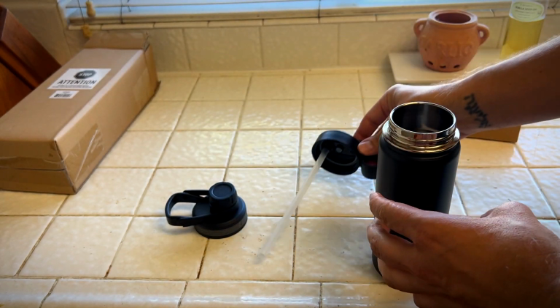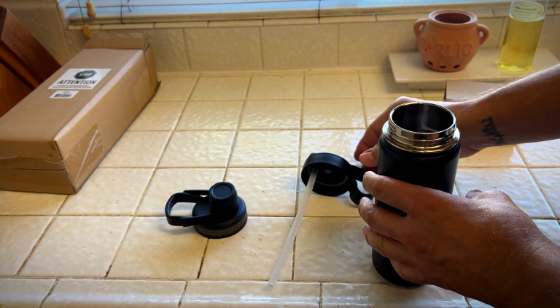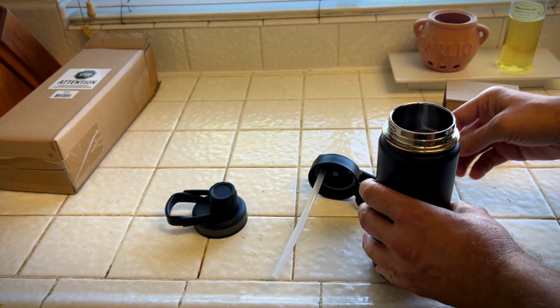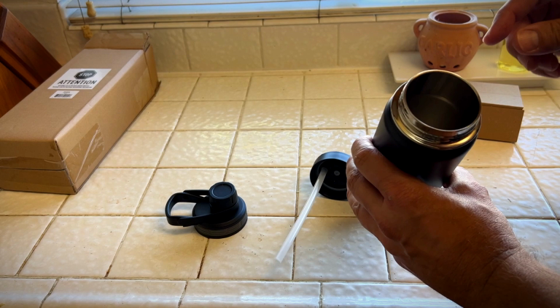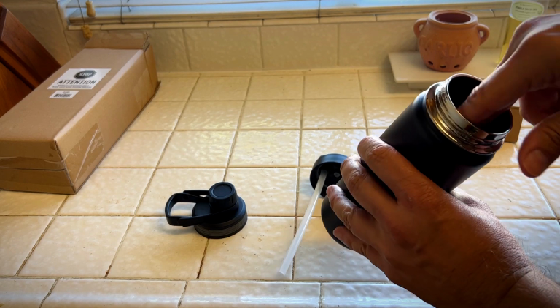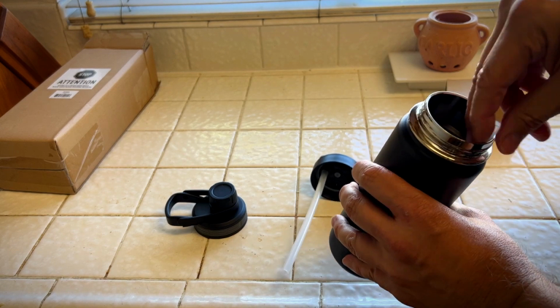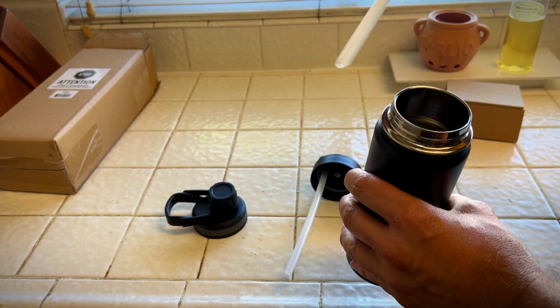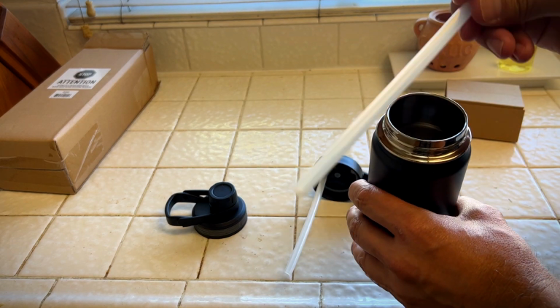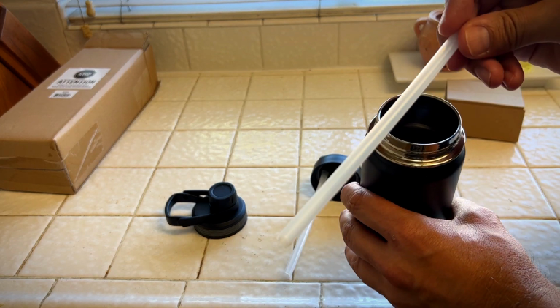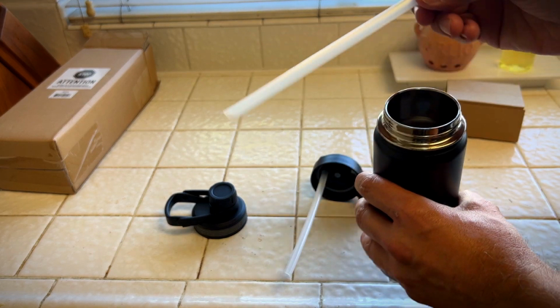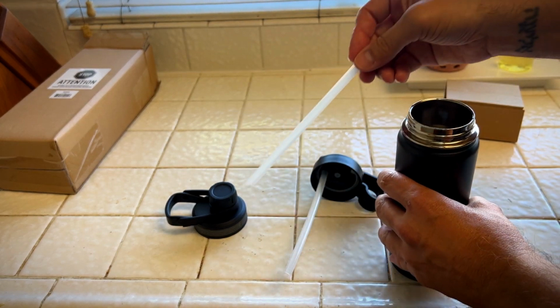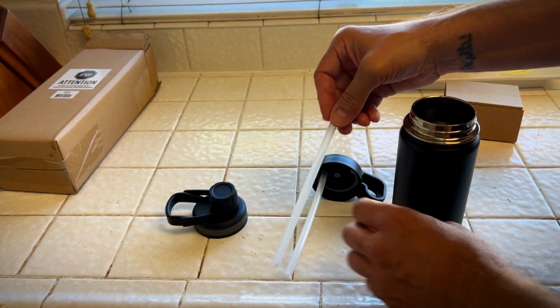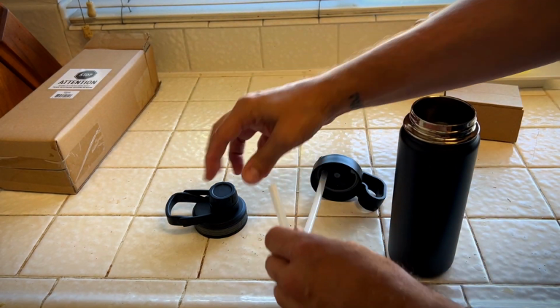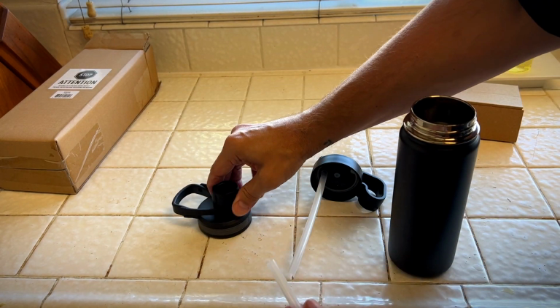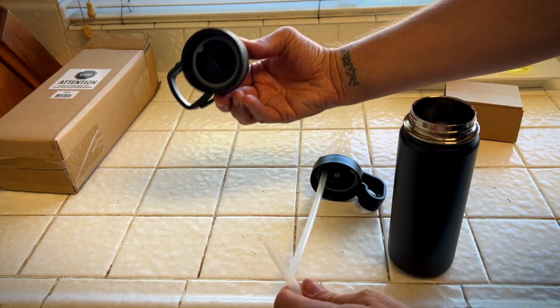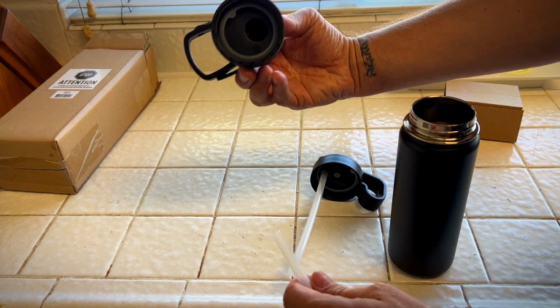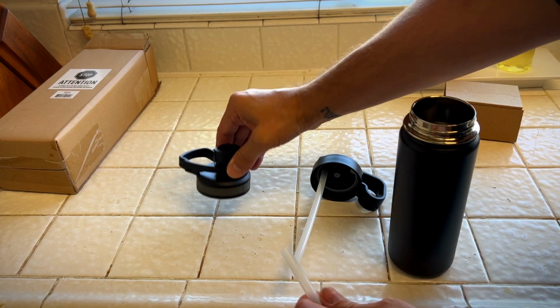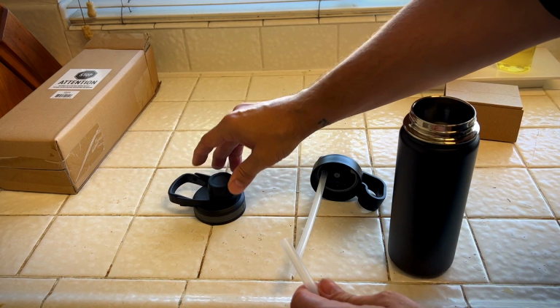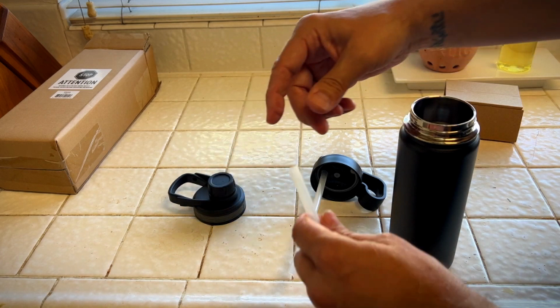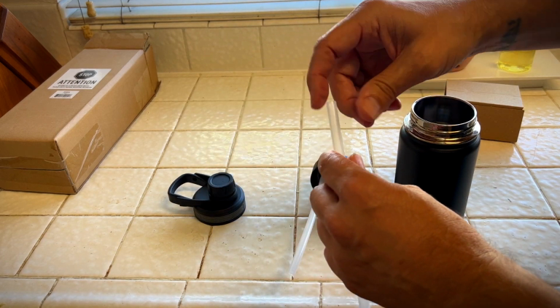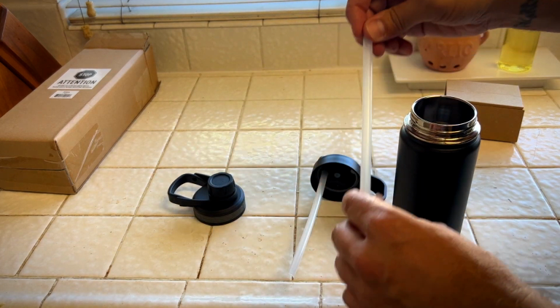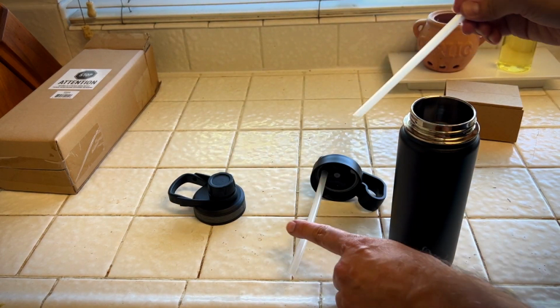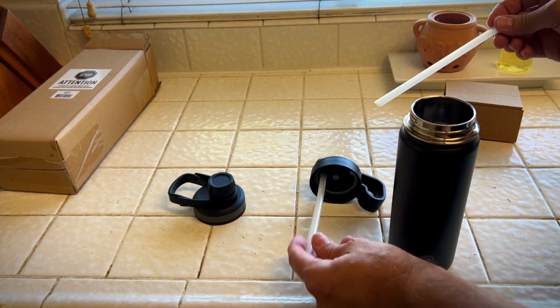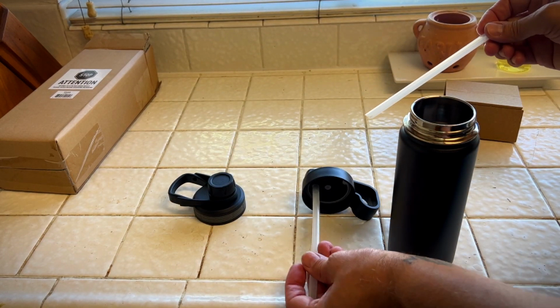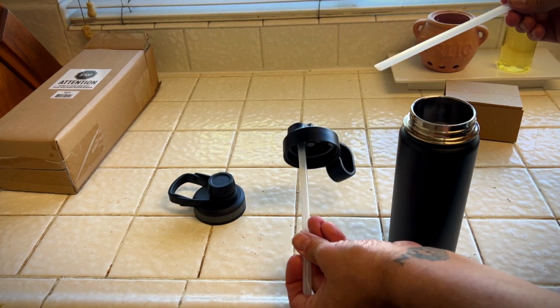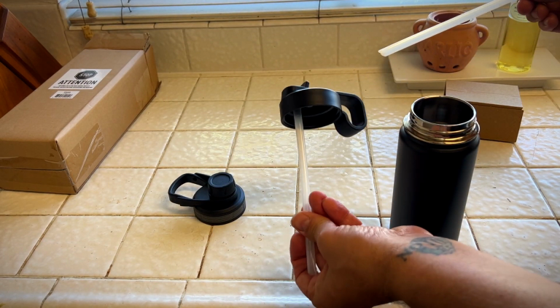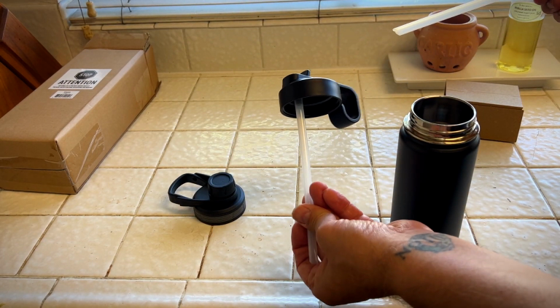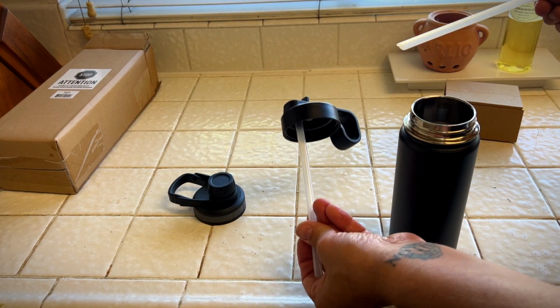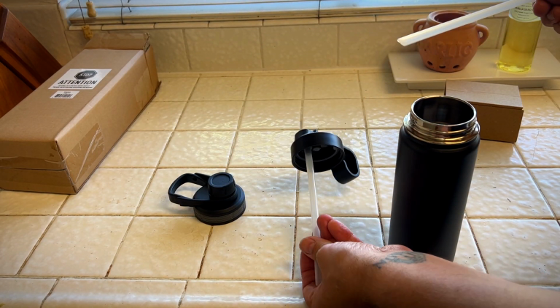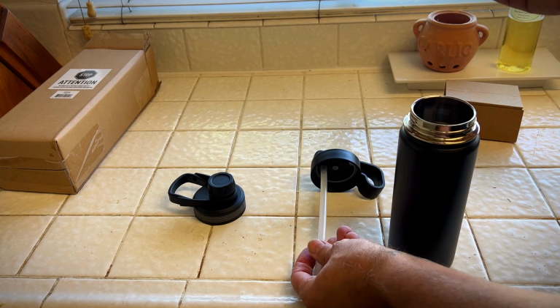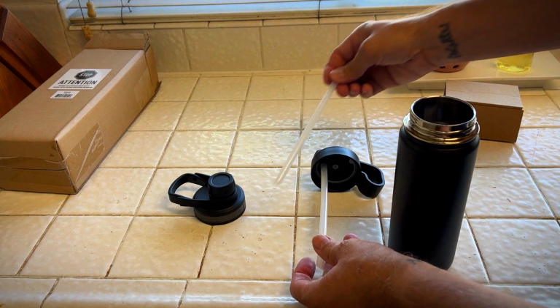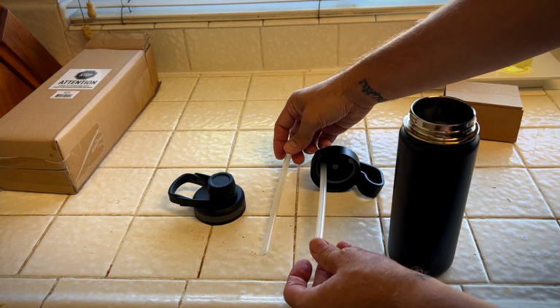I like this bottle better than my other one. And it comes with a separate straw — maybe you could hook it up to this one. Nope, this does not use a straw. So just in case something happens to the straw, you lose it or if it gets corroded or something, here's your backup.